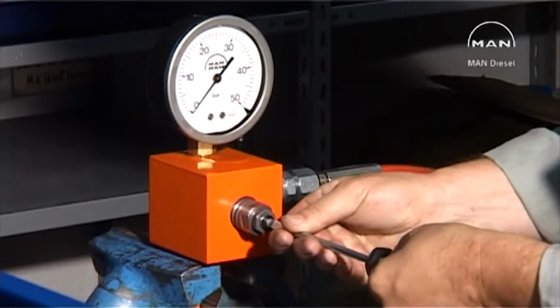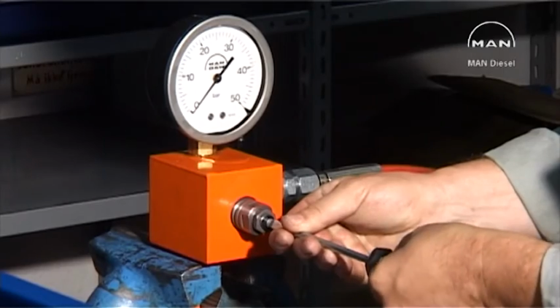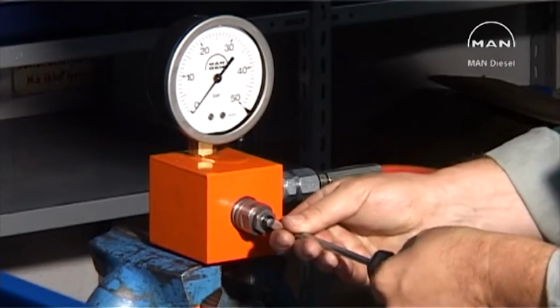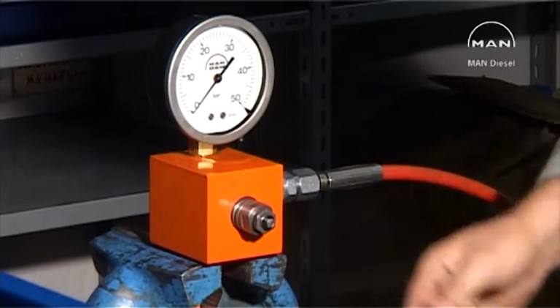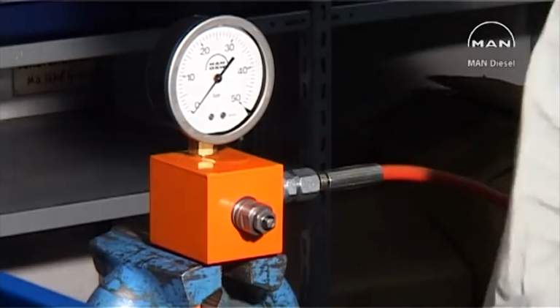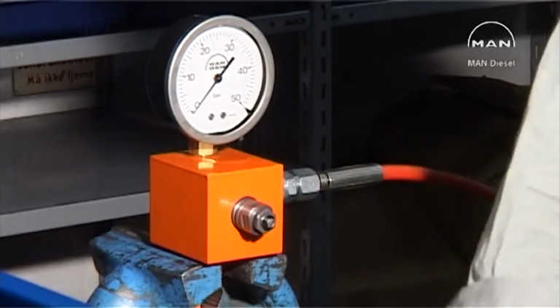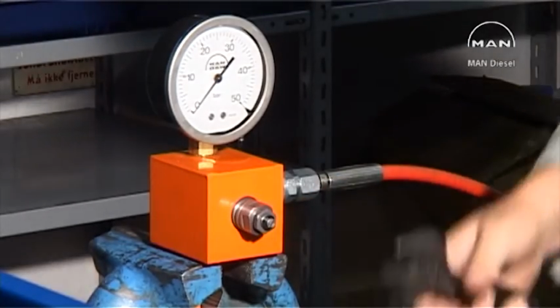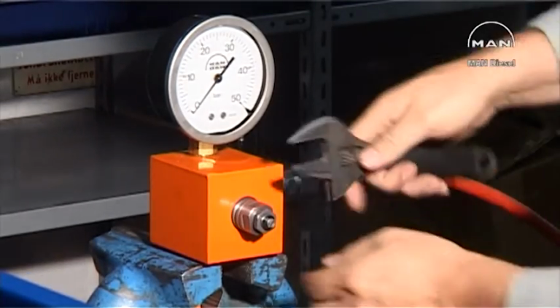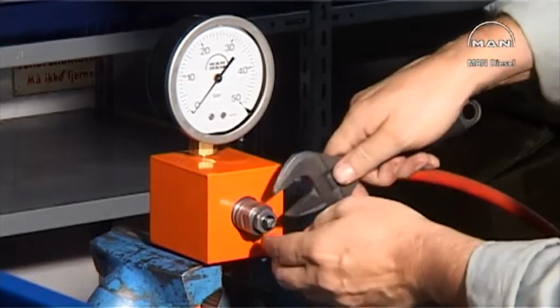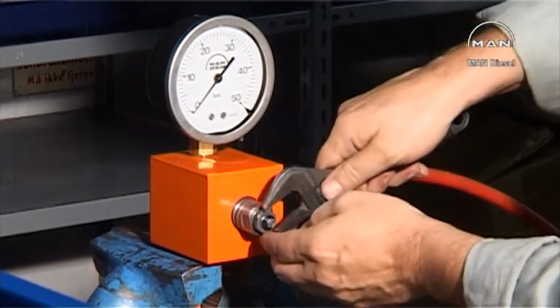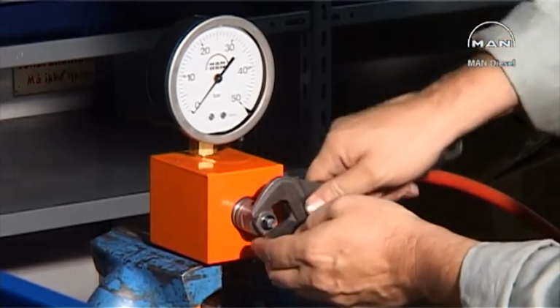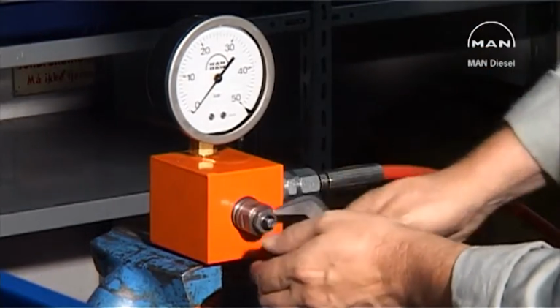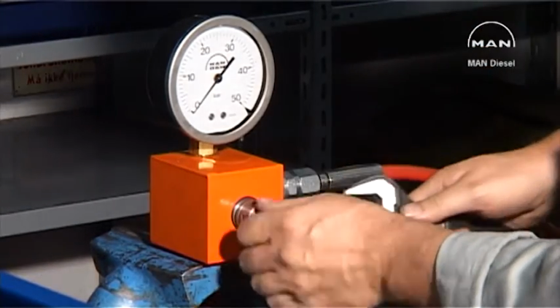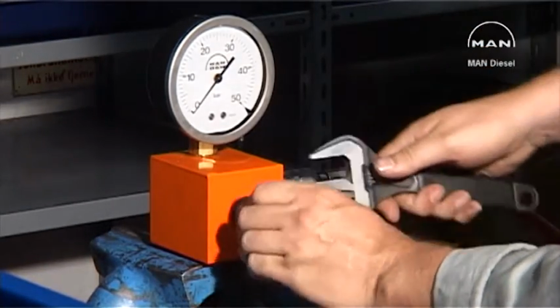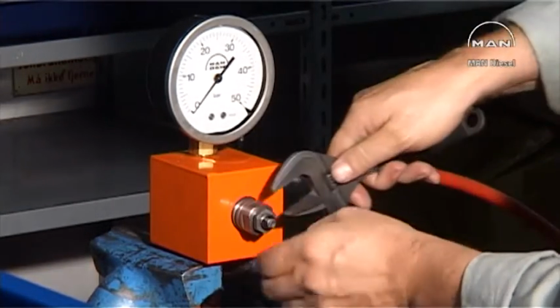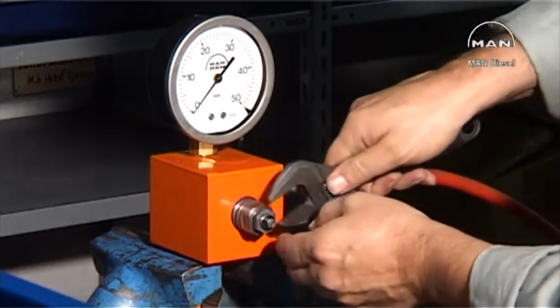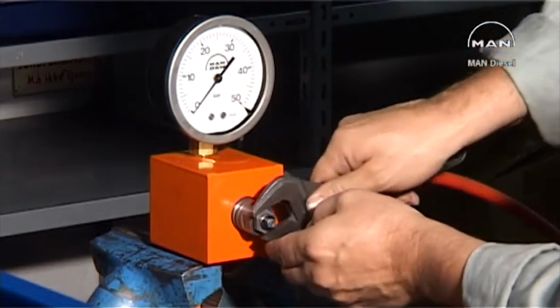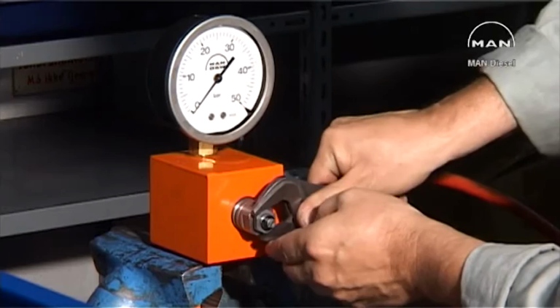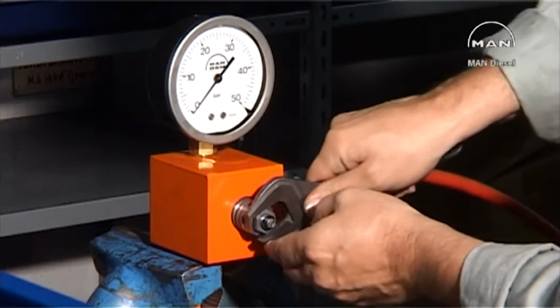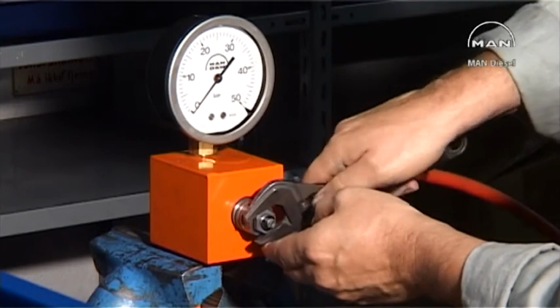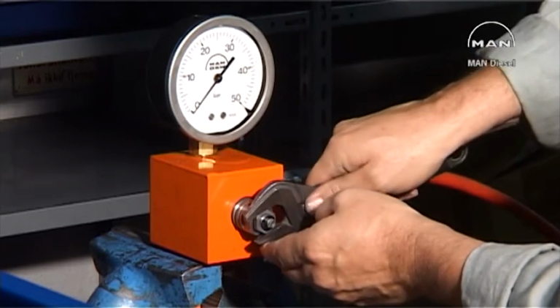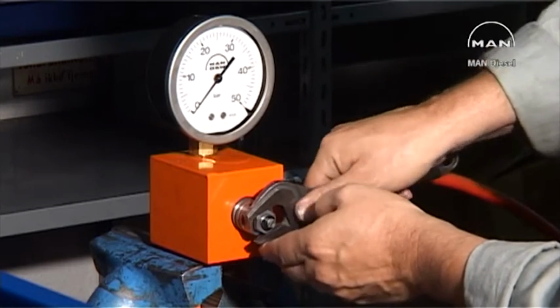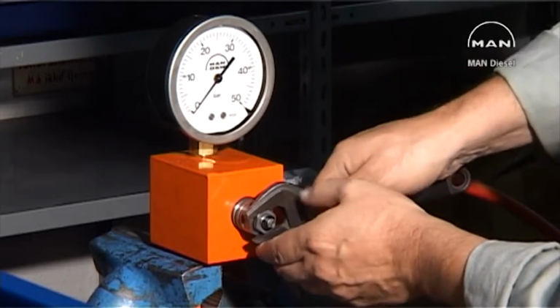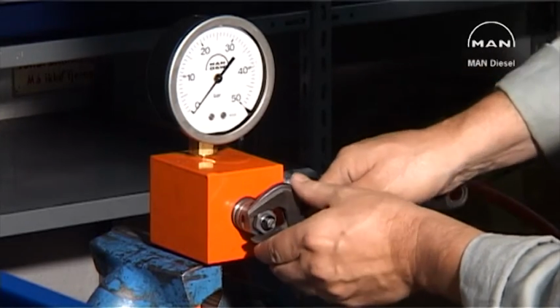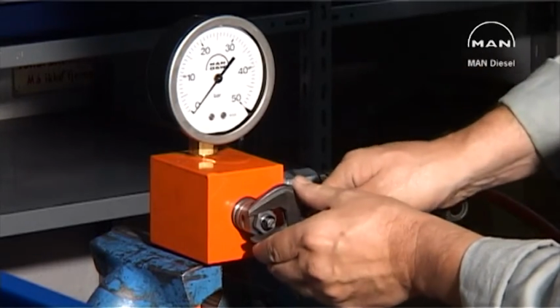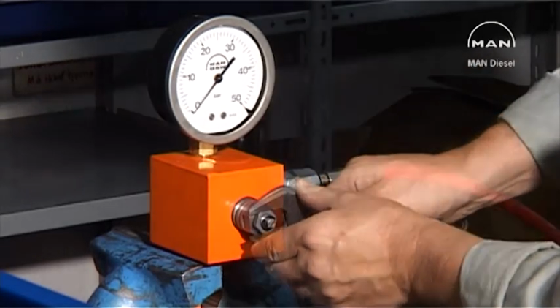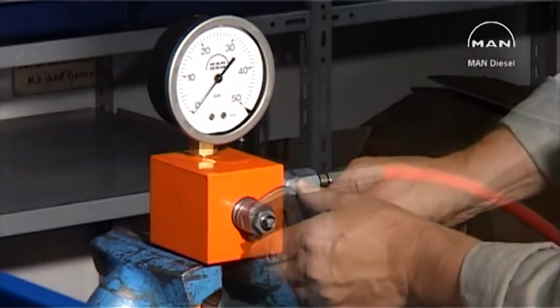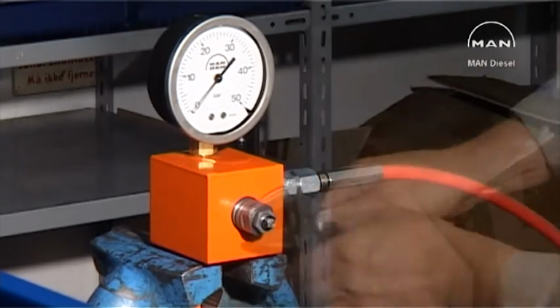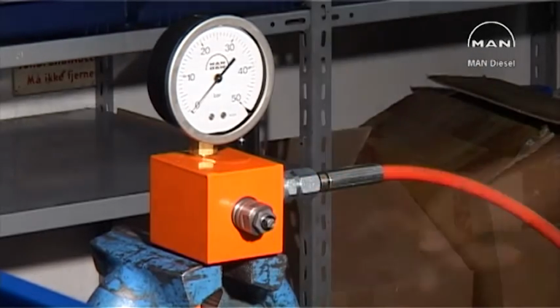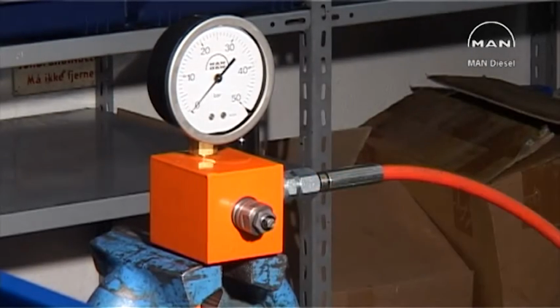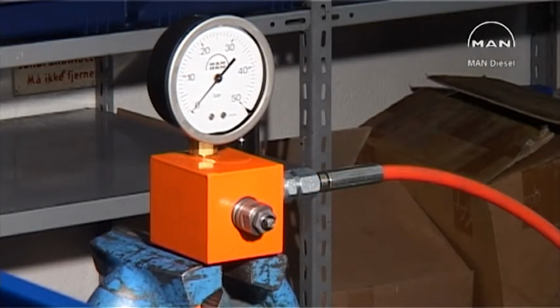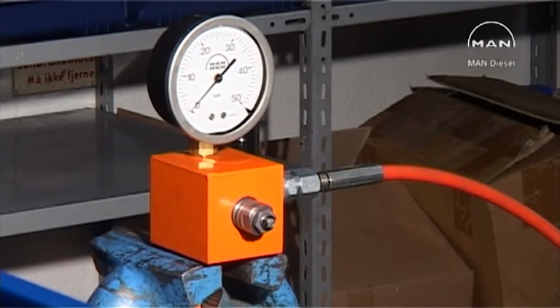loosen the locking nut. Use a screwdriver to adjust to the correct aperture pressure. Check the aperture pressure again.